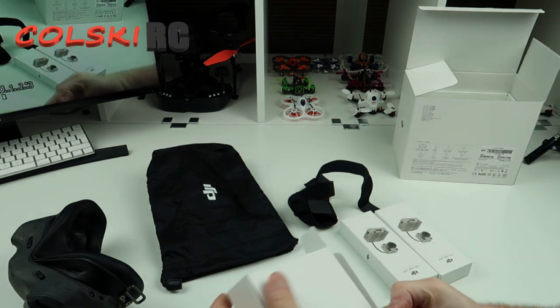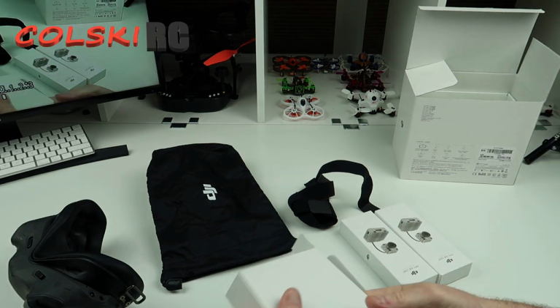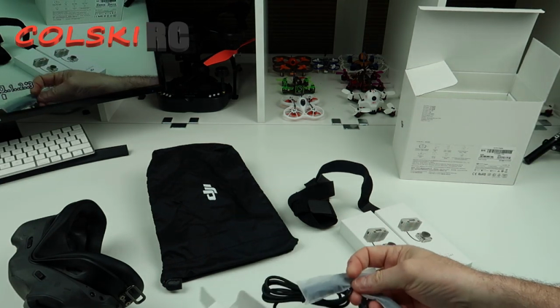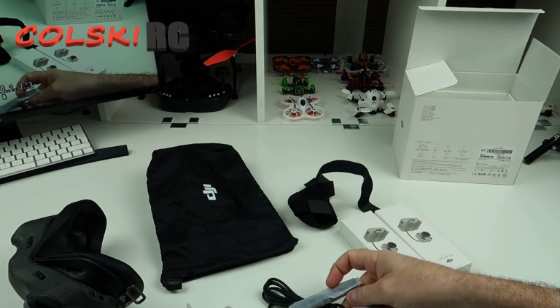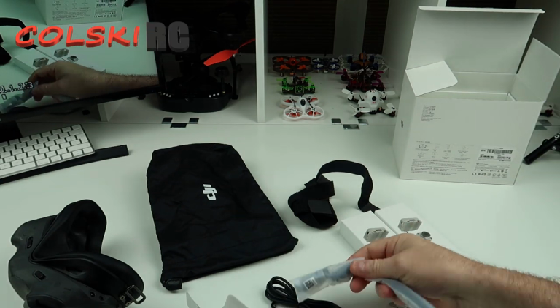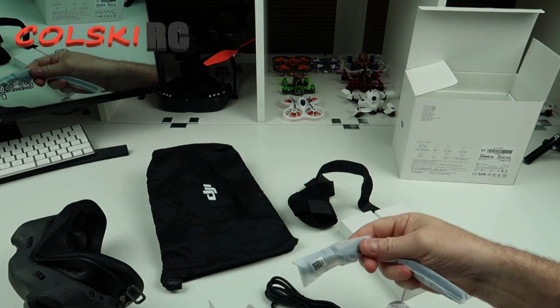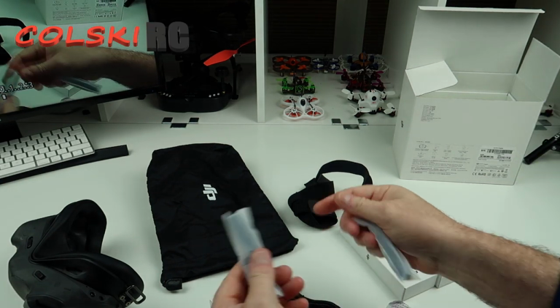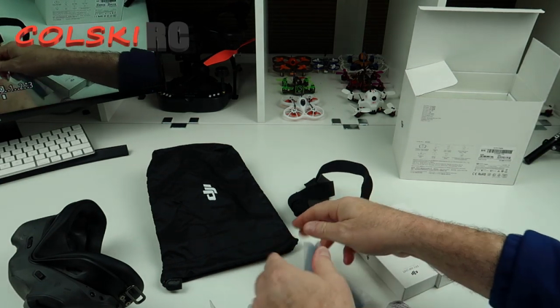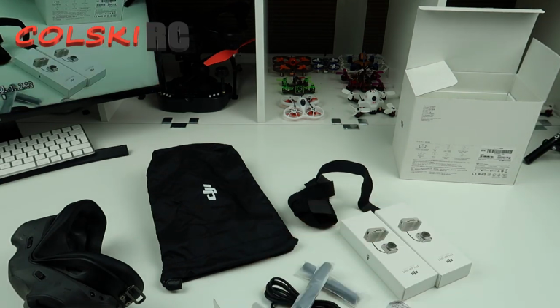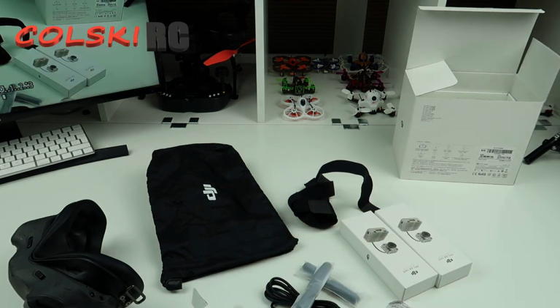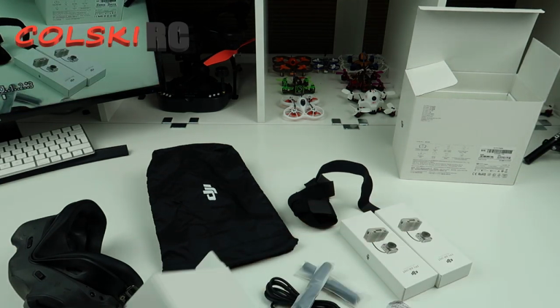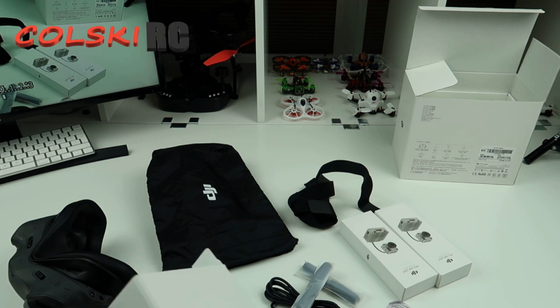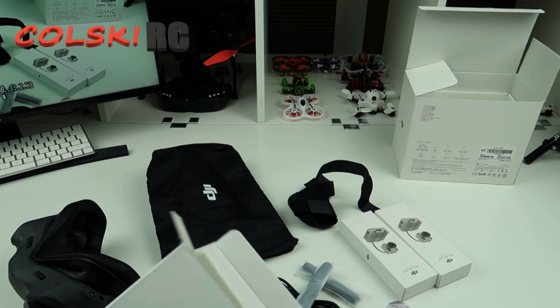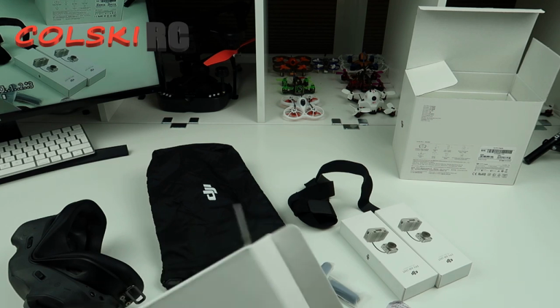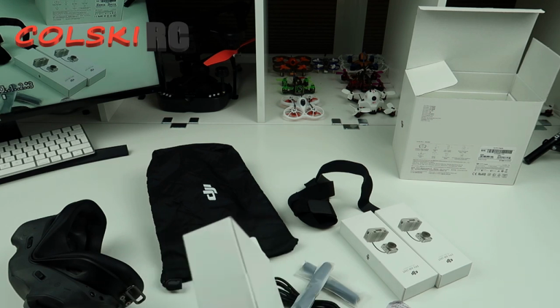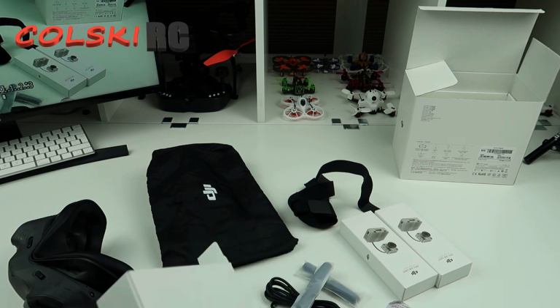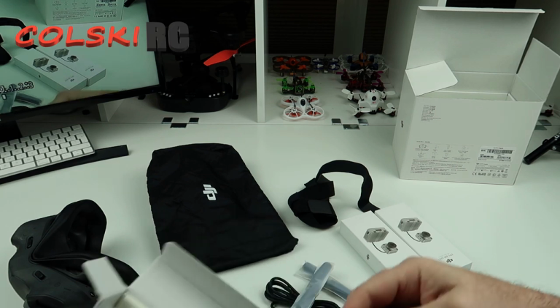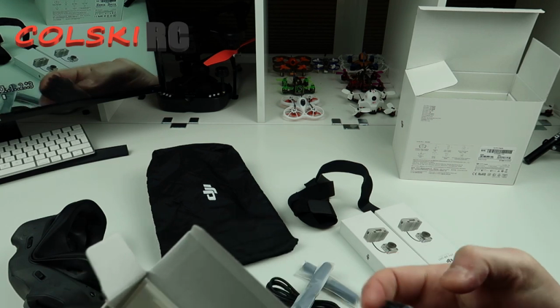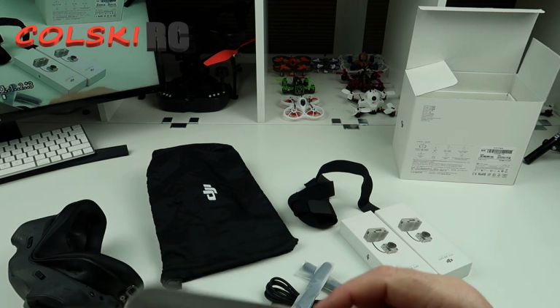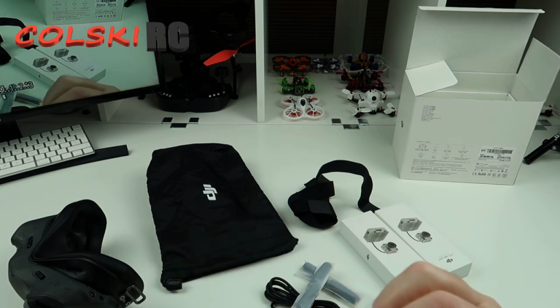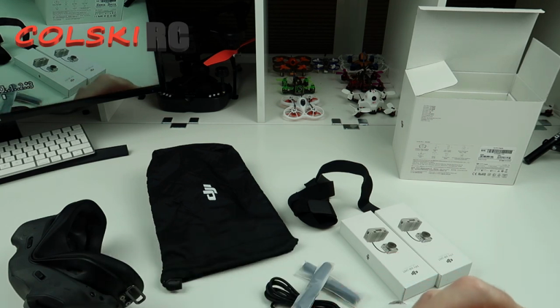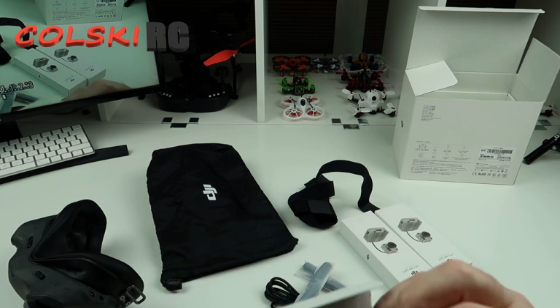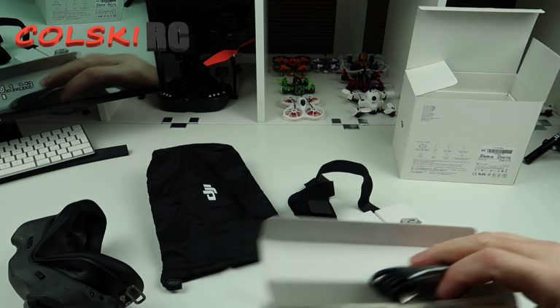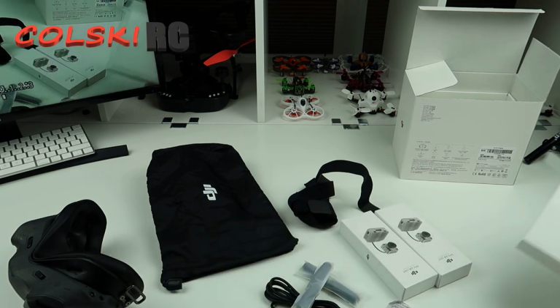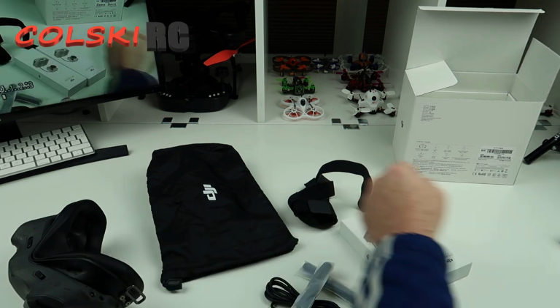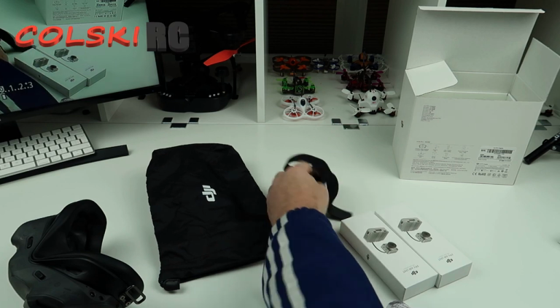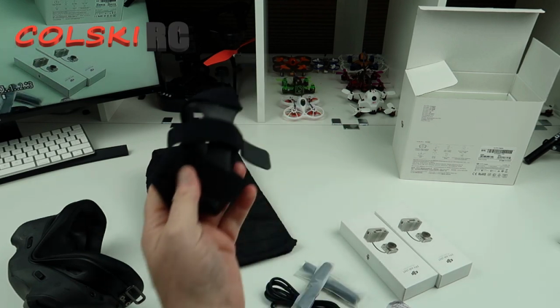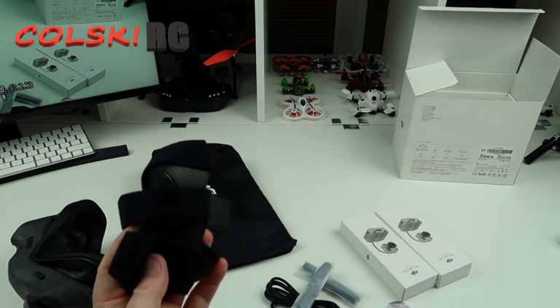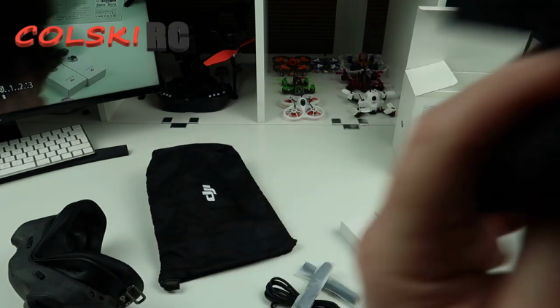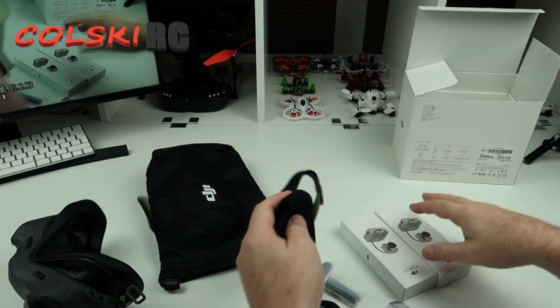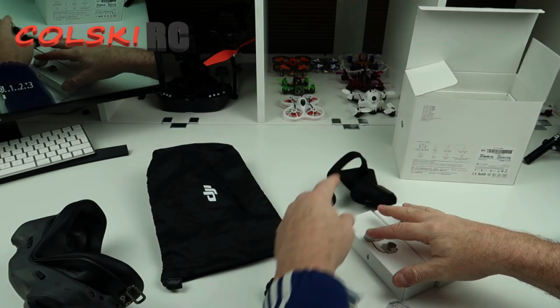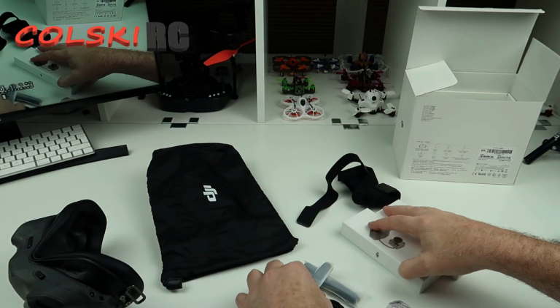You get a set of antennas, your power cable, USB cable, manual, et cetera.